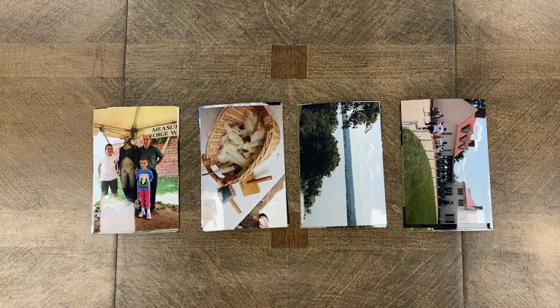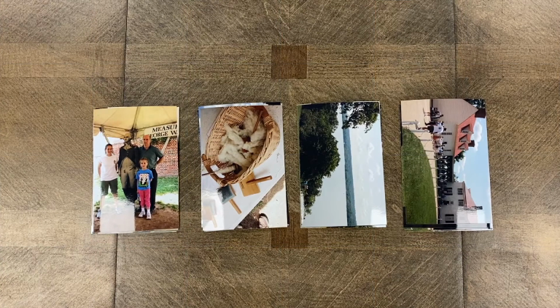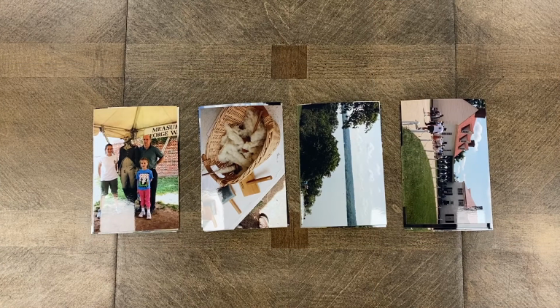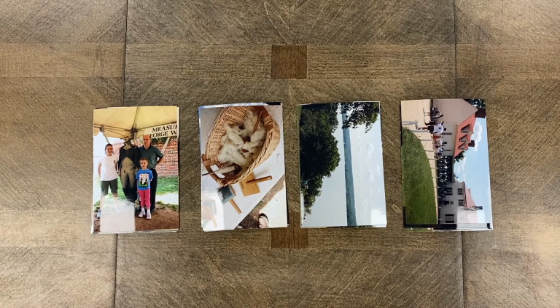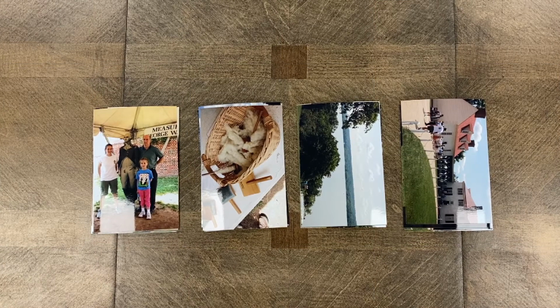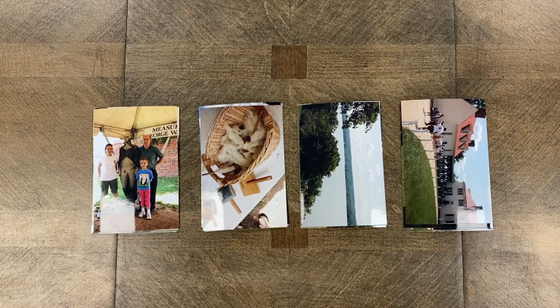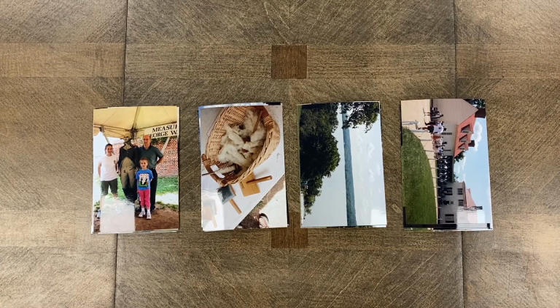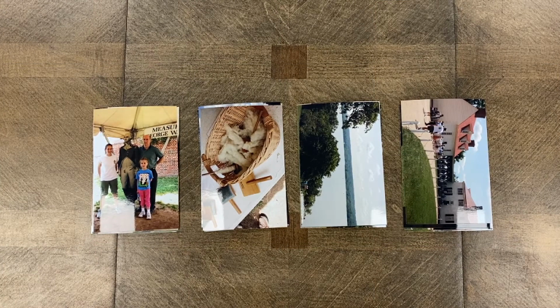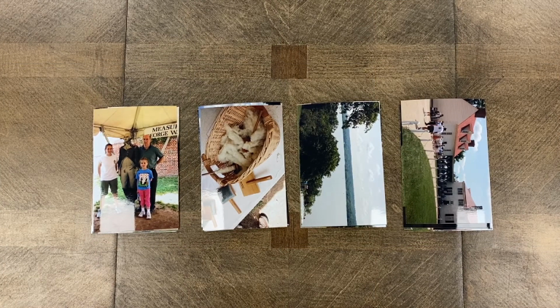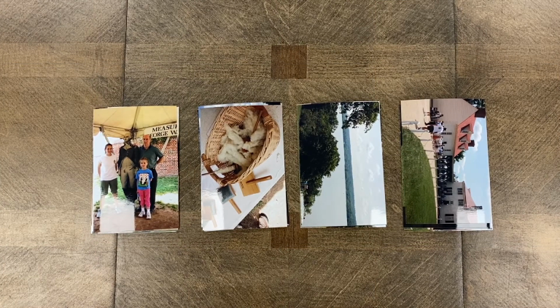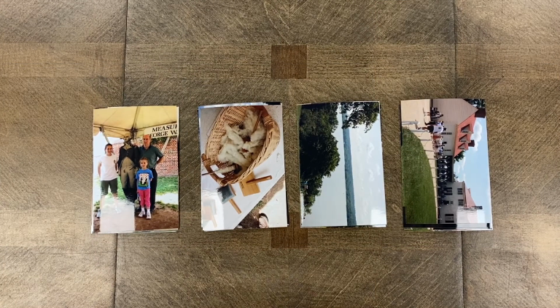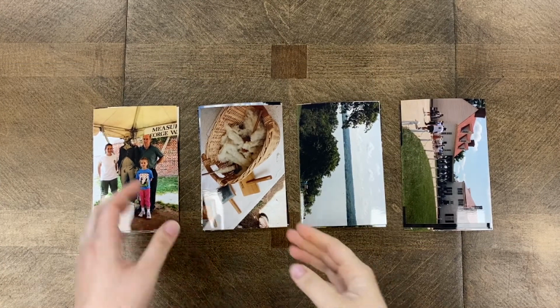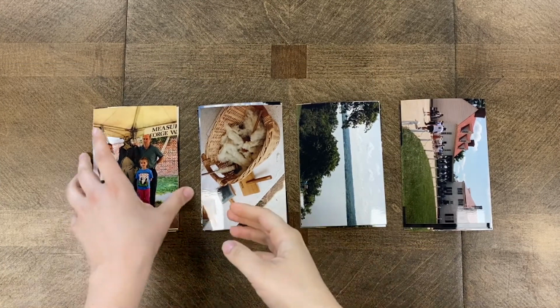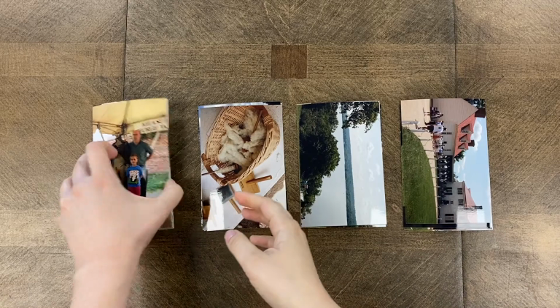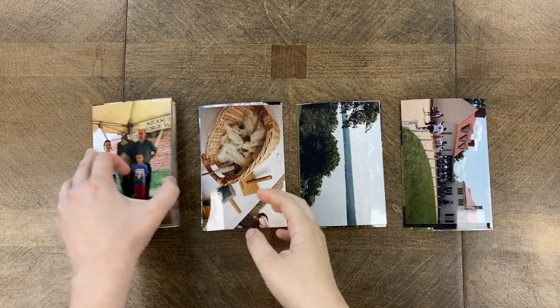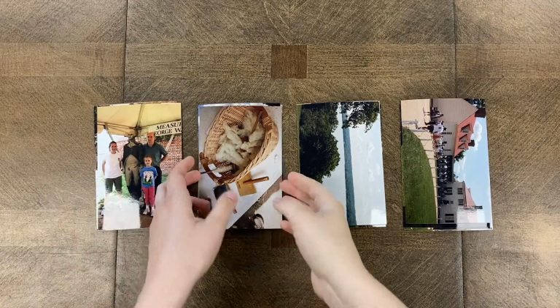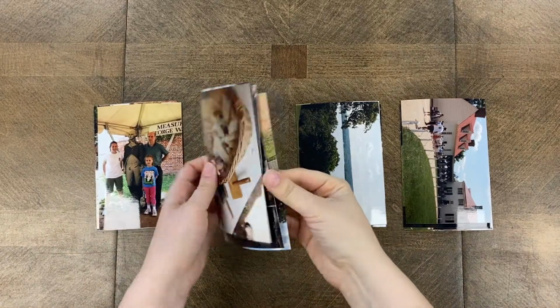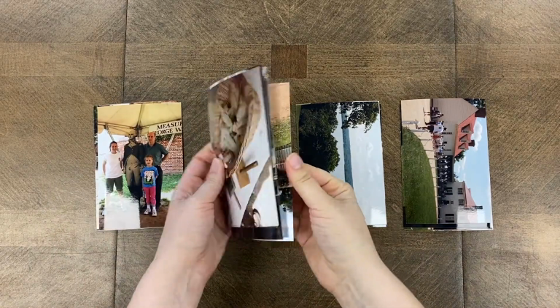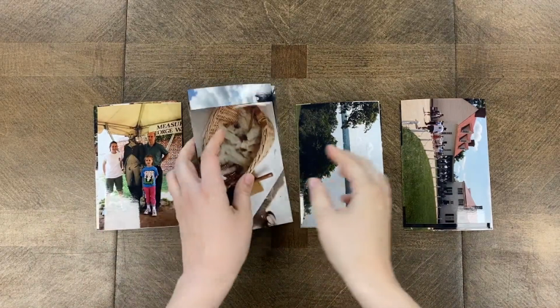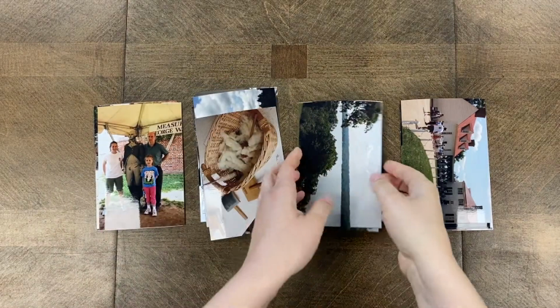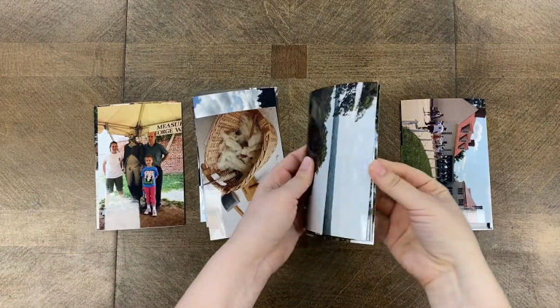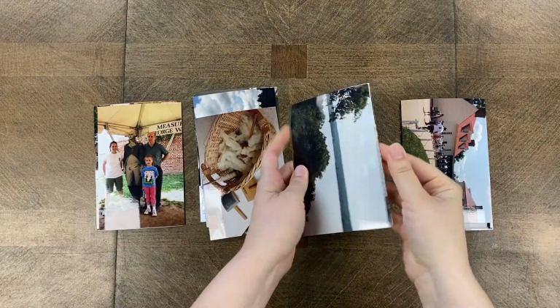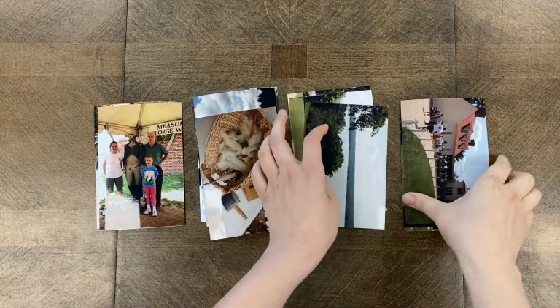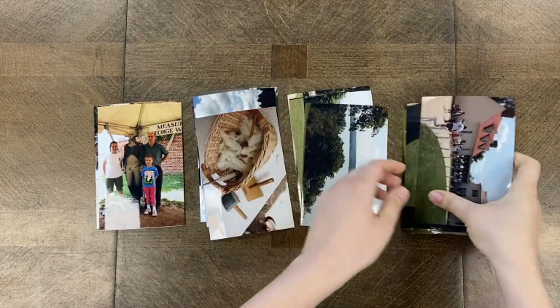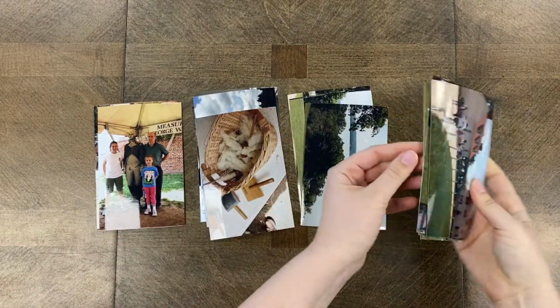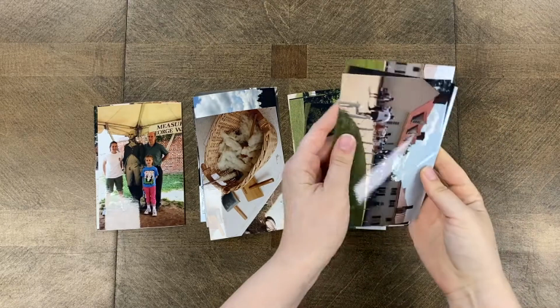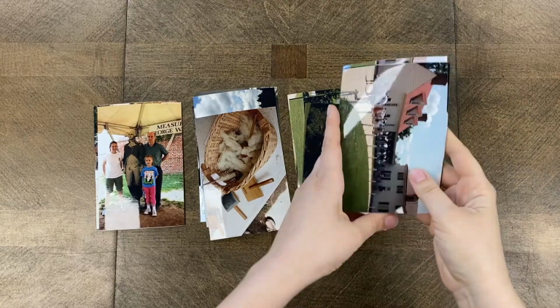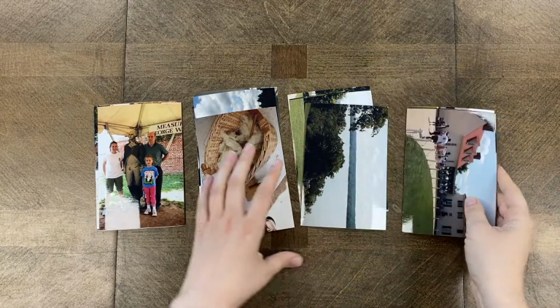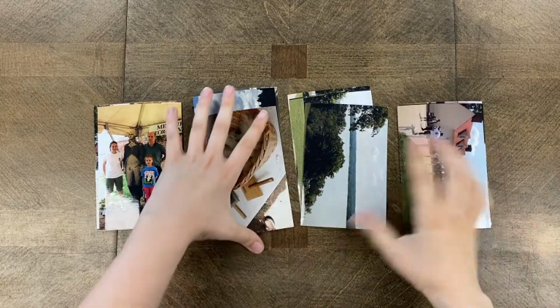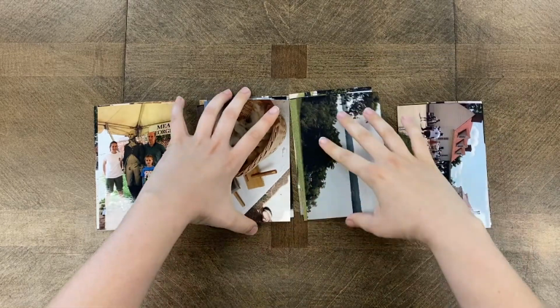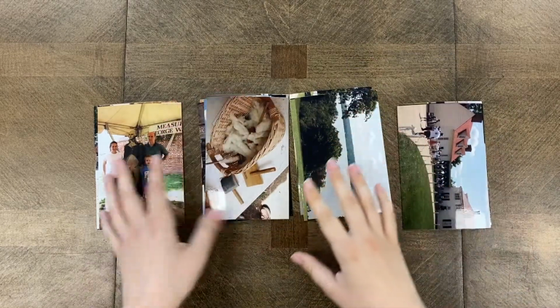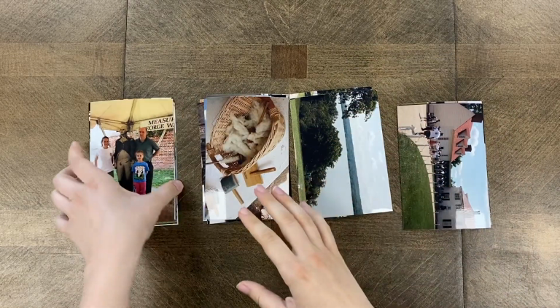Hey everybody, this is Paige from Mosaic Moments and today I am going to show you how you can find the right page pattern for photos that you've already printed, because some of you print your photos before you make your page.